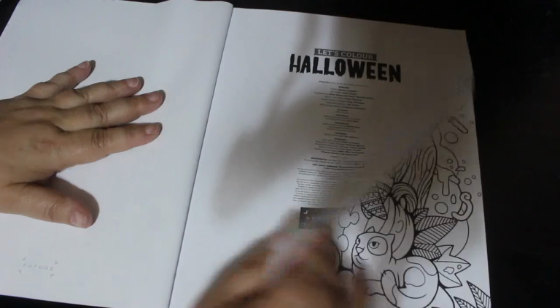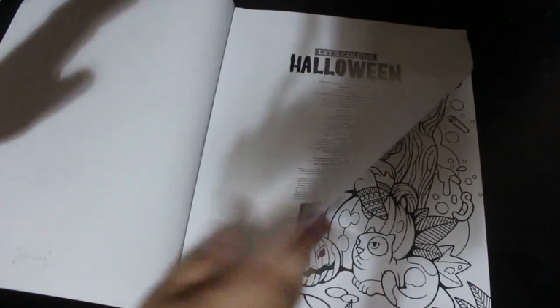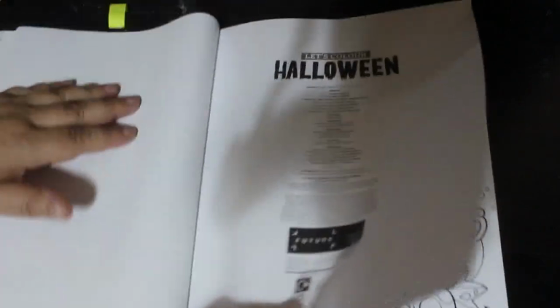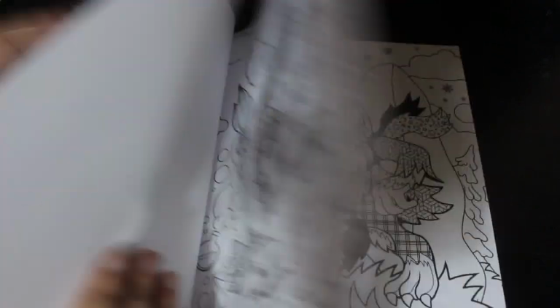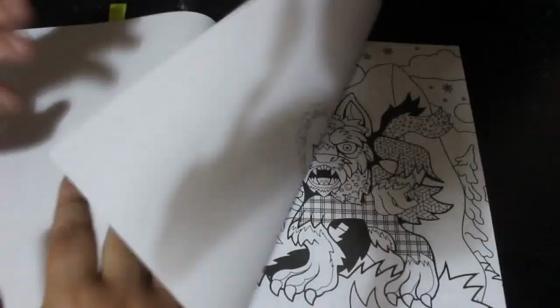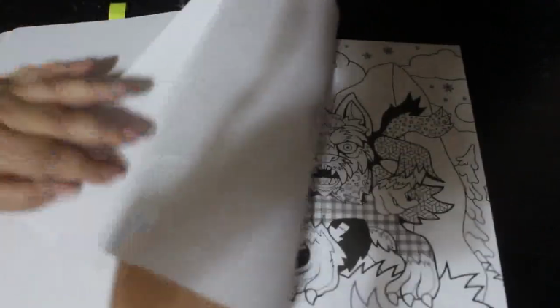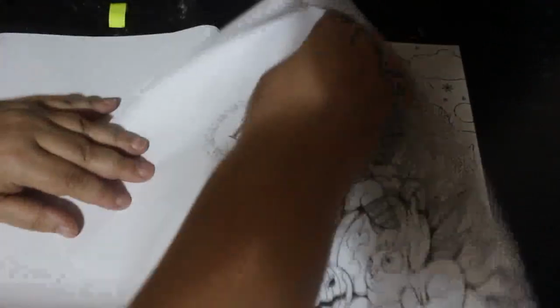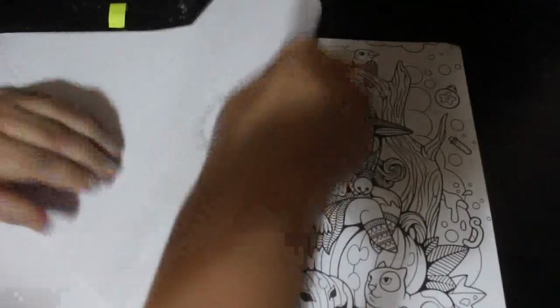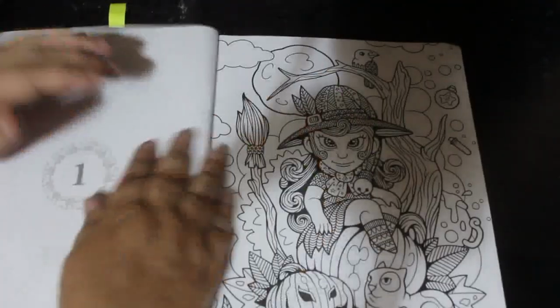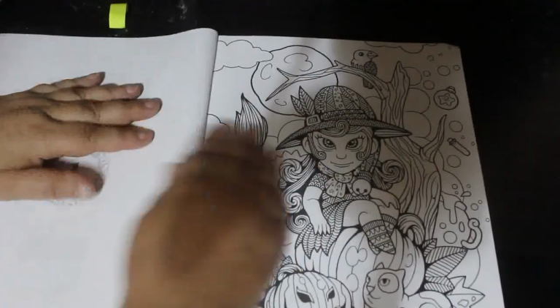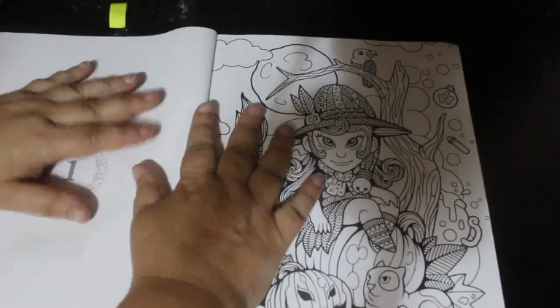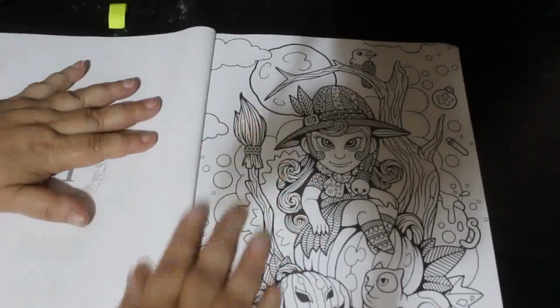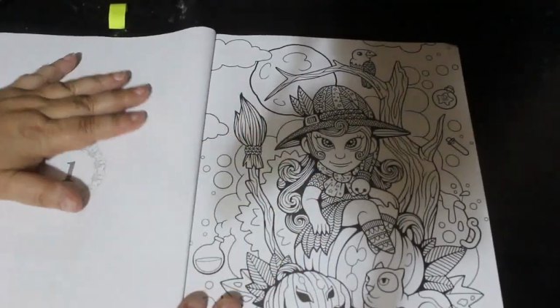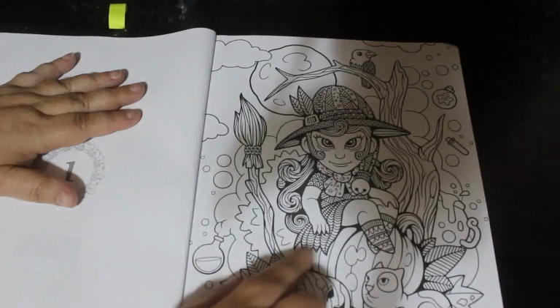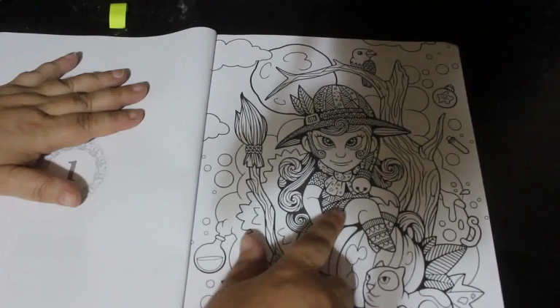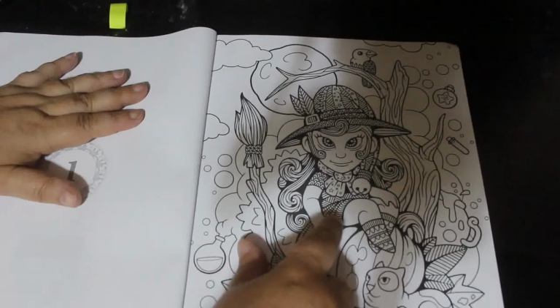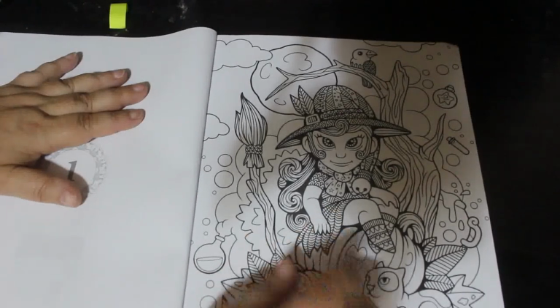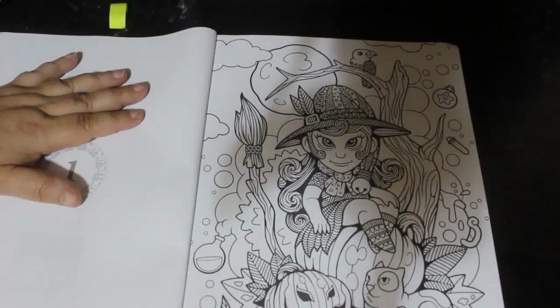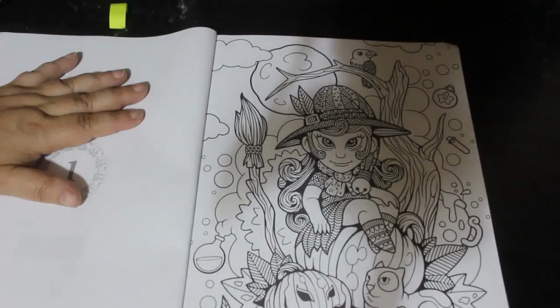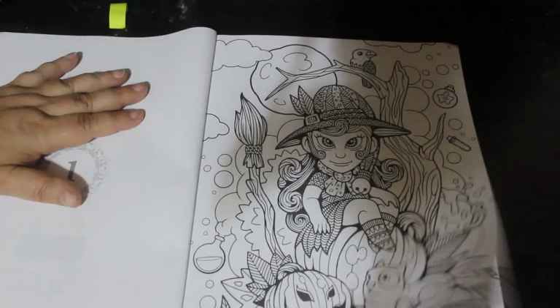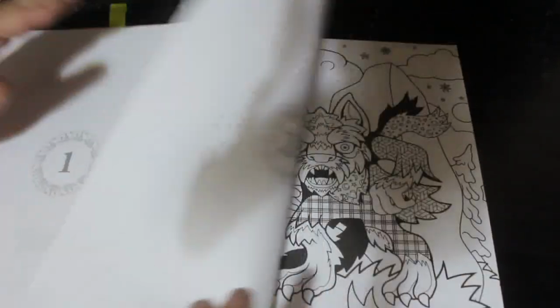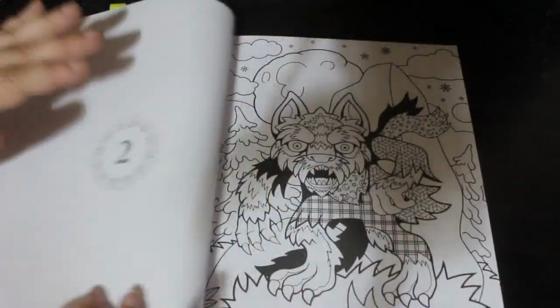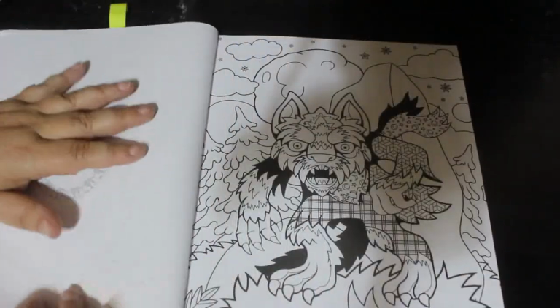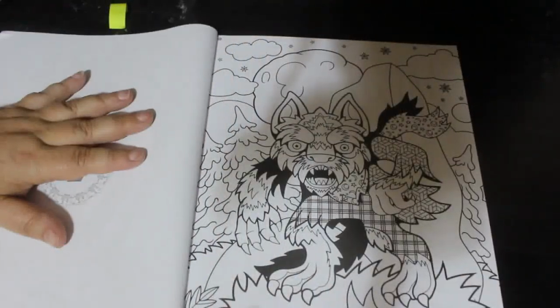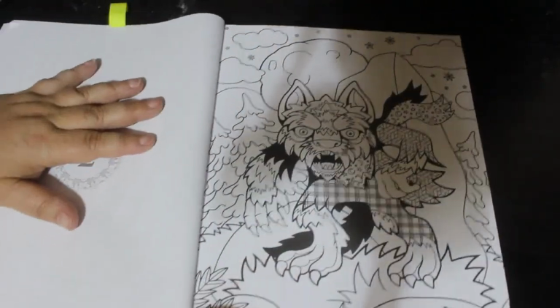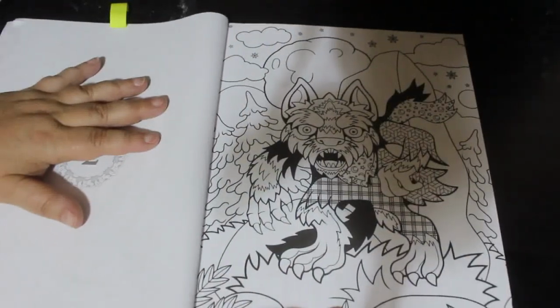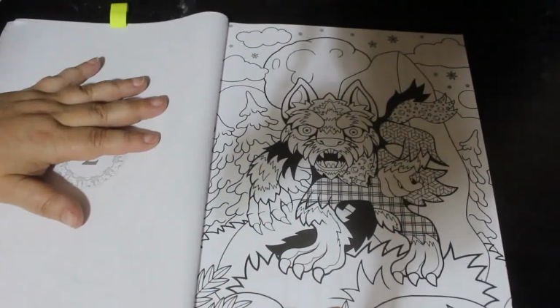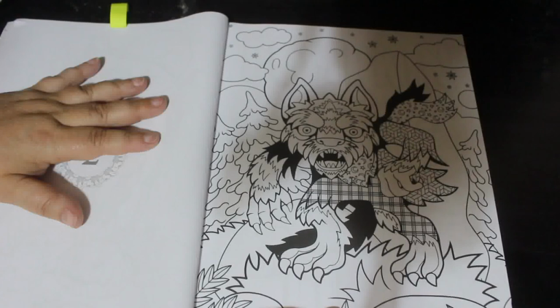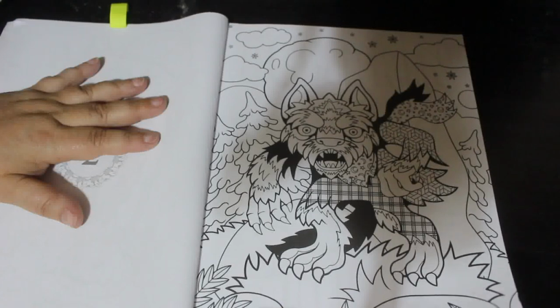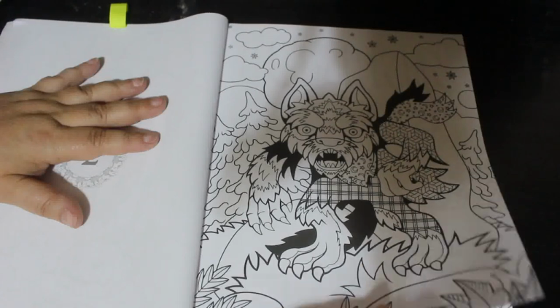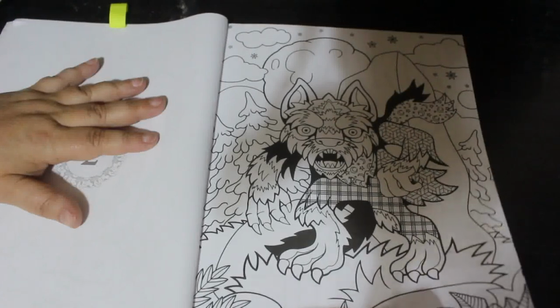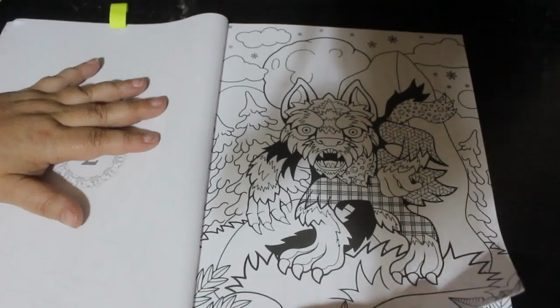Sorry about the shadows. I don't like these patterns — I'll probably just colour over them. The pictures are all right though.